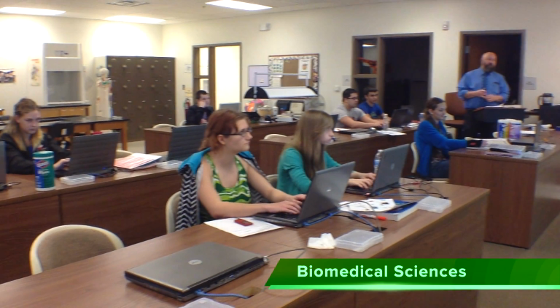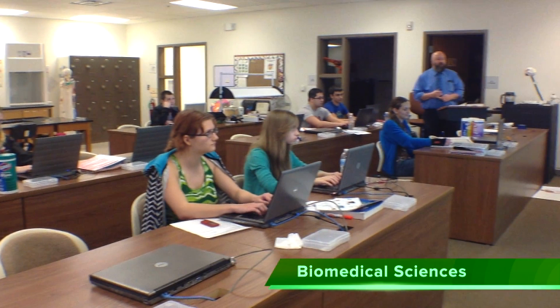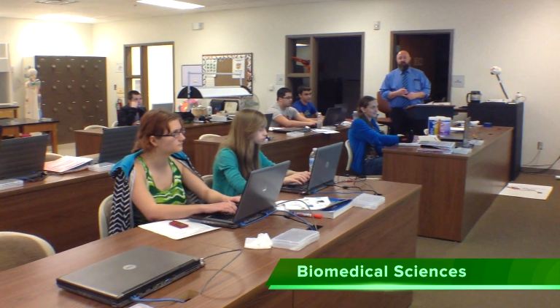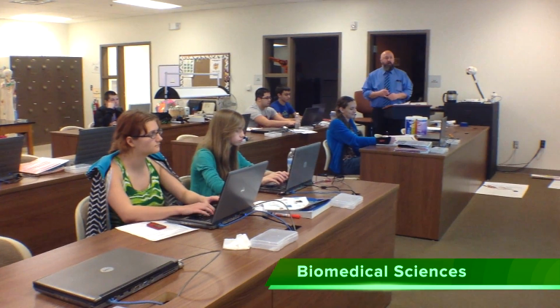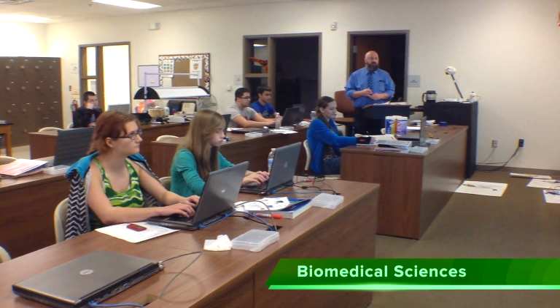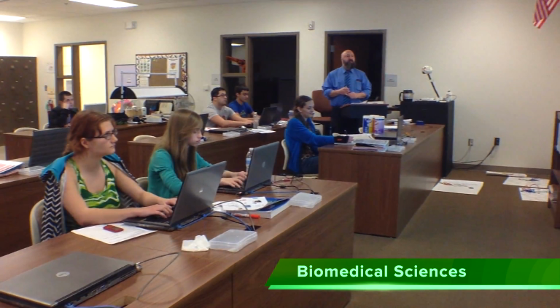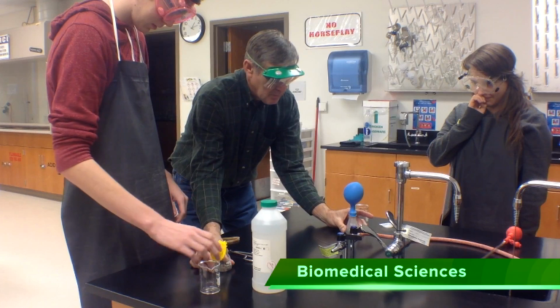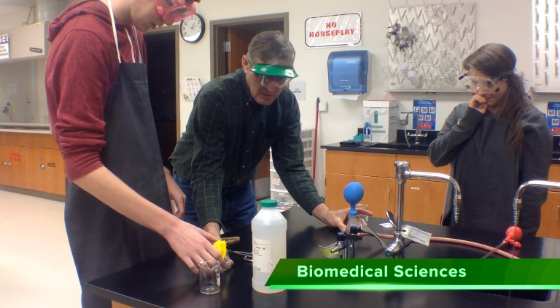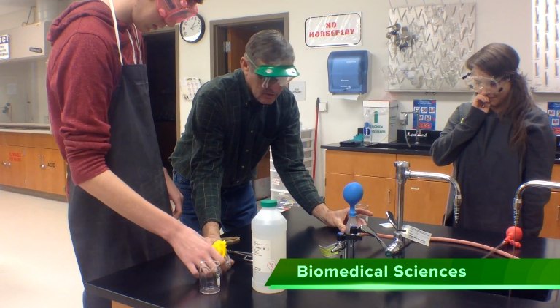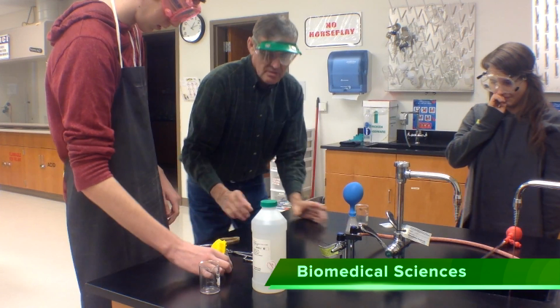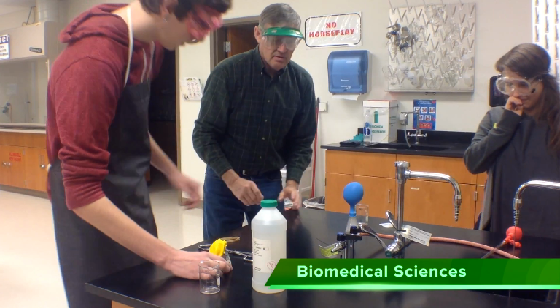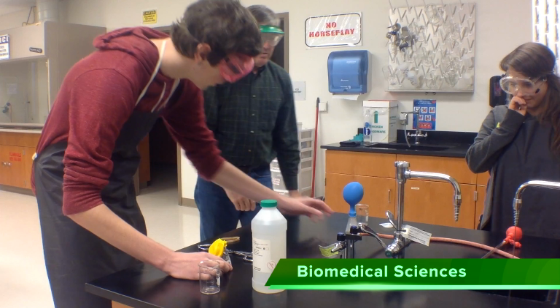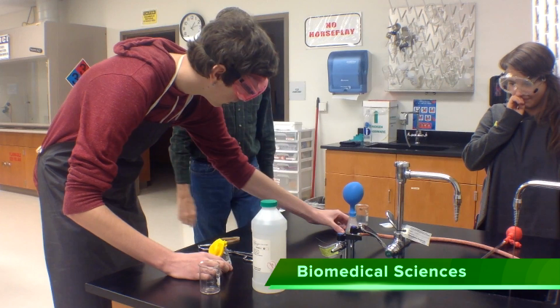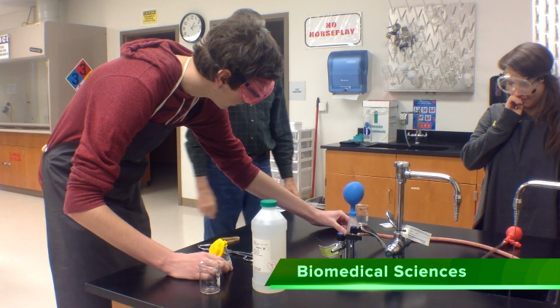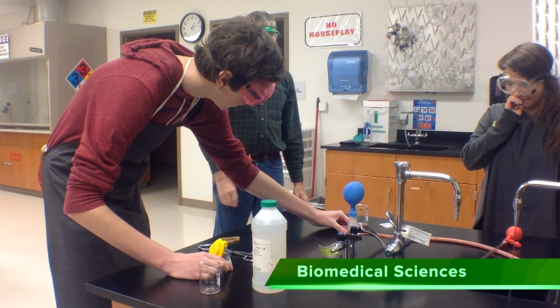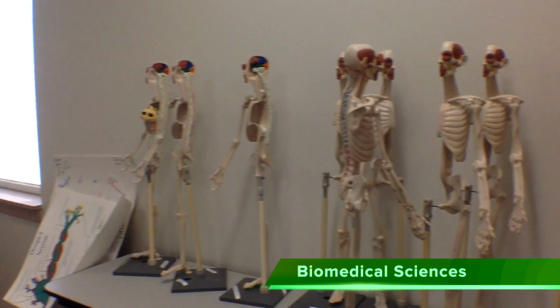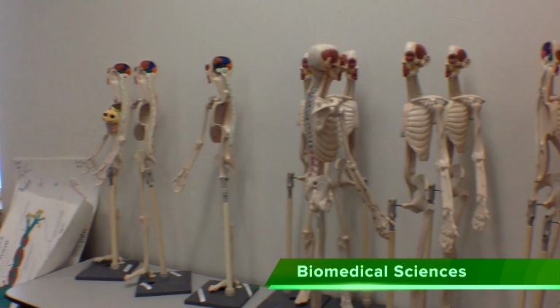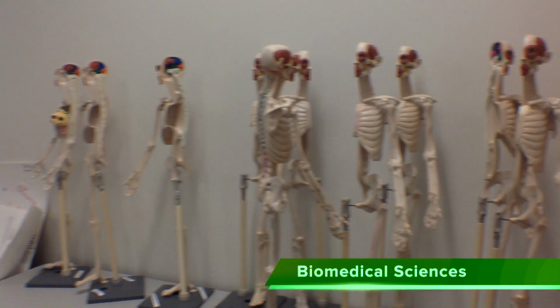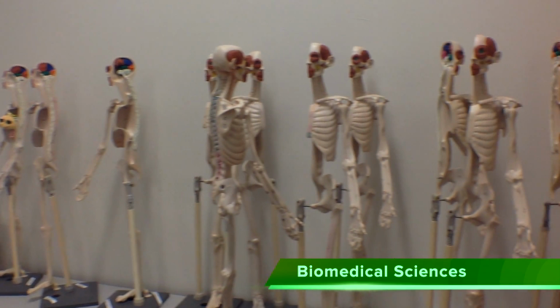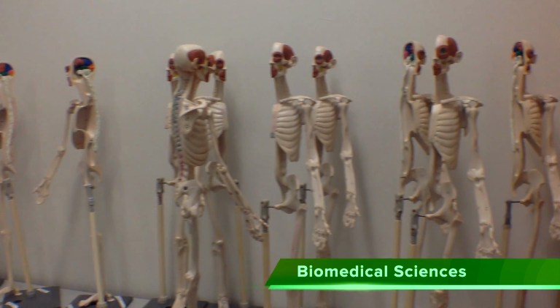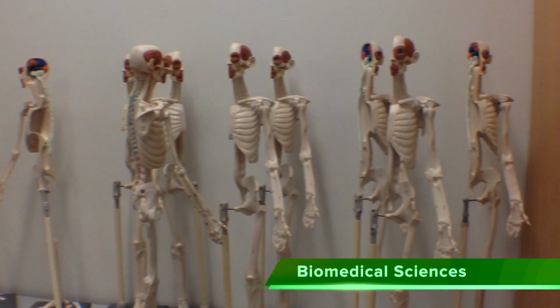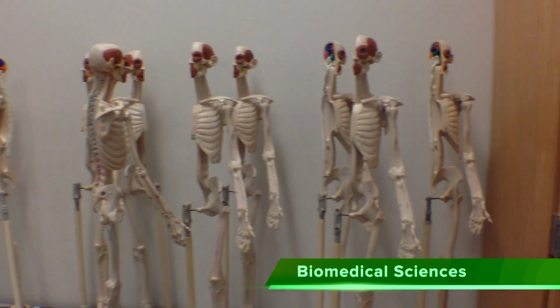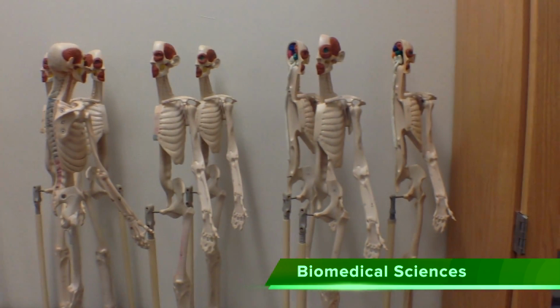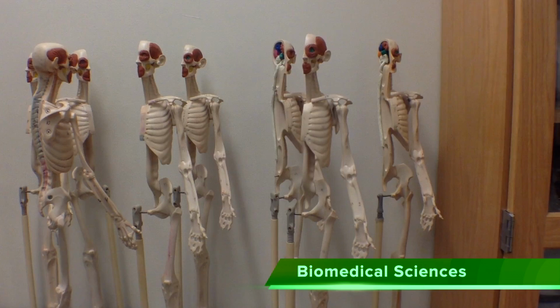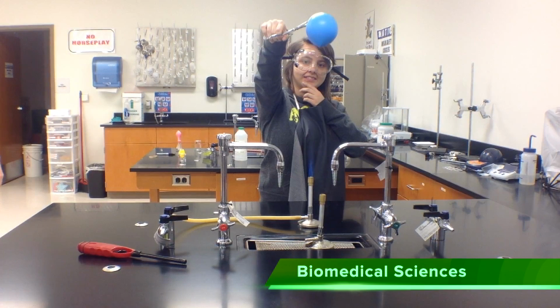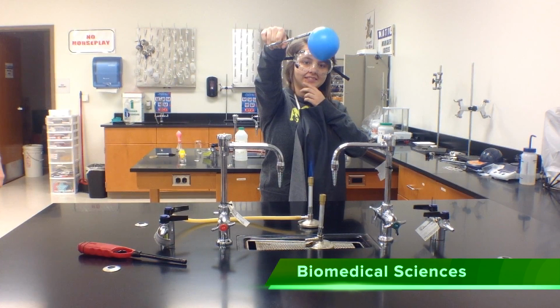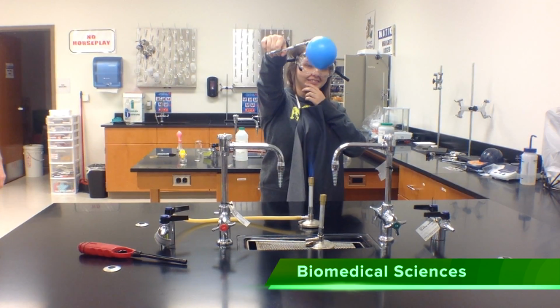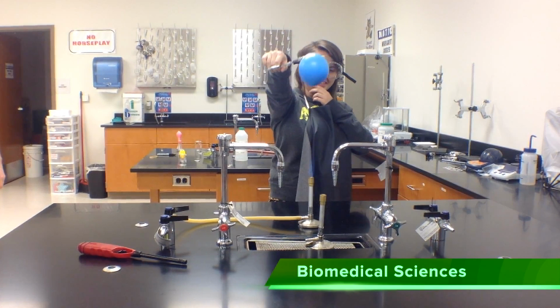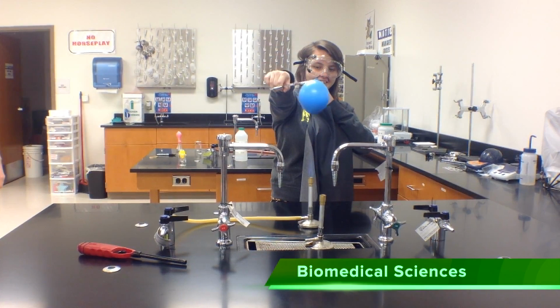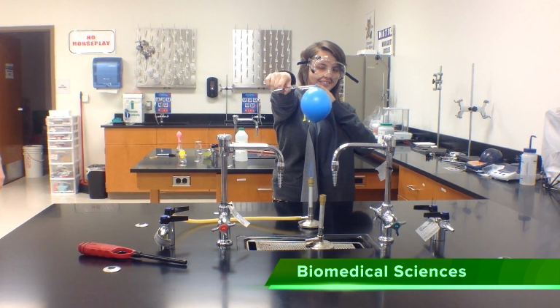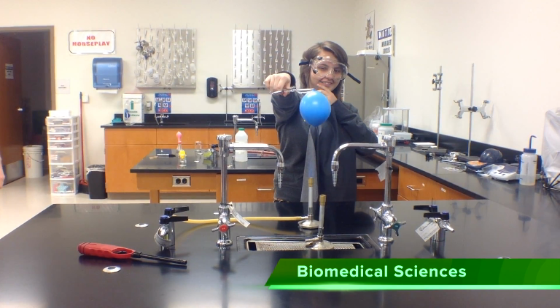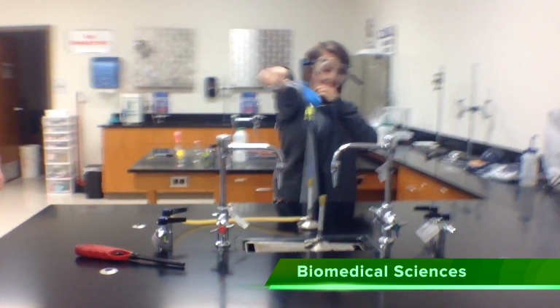Biomedical Sciences addresses the impending critical shortage of qualified science and health professionals. This program prepares you for a college emphasis in biochemistry, dentistry, forensics, microbiology, and more.